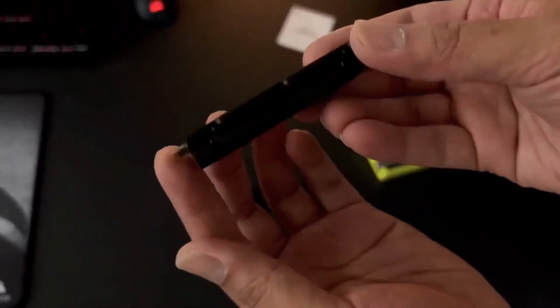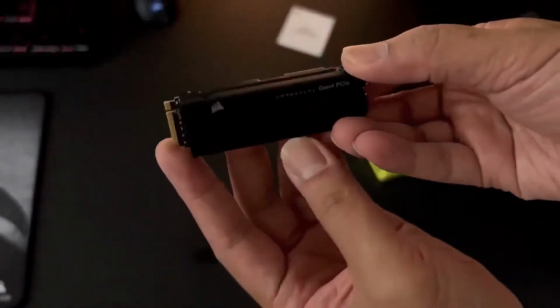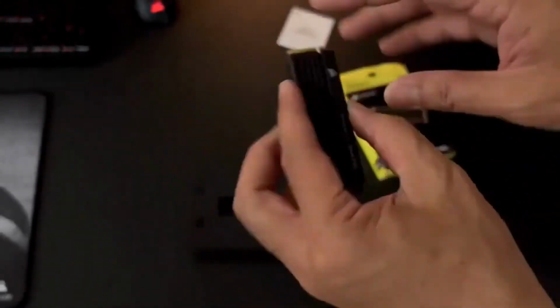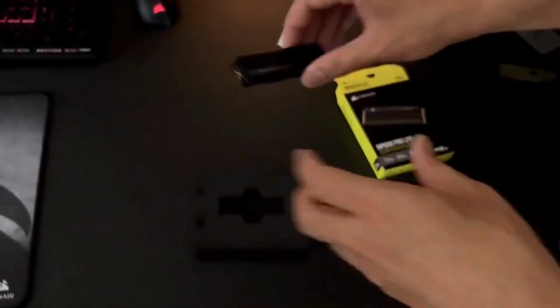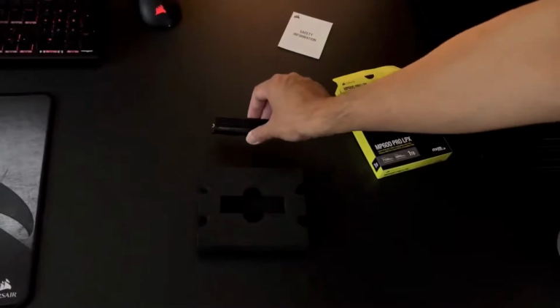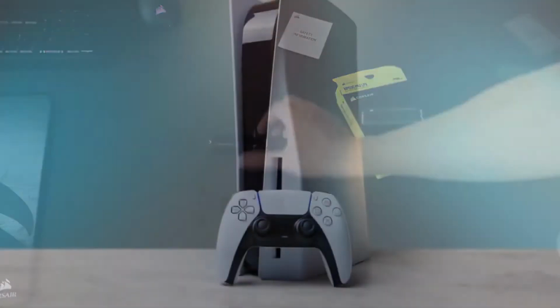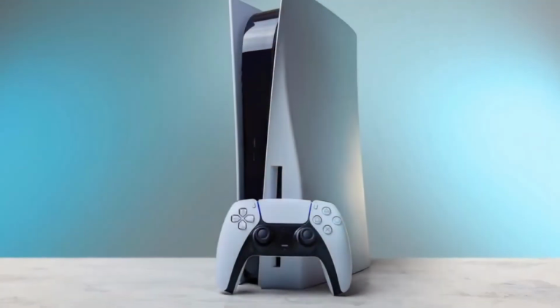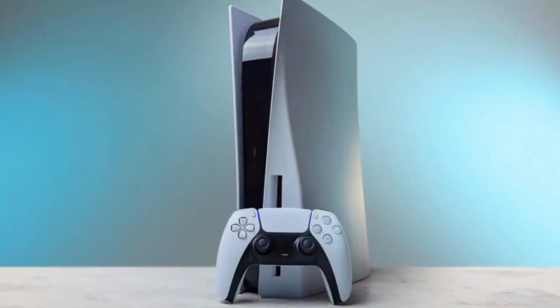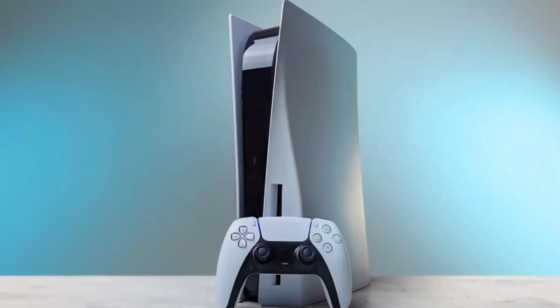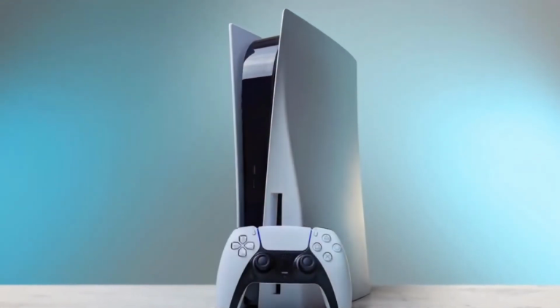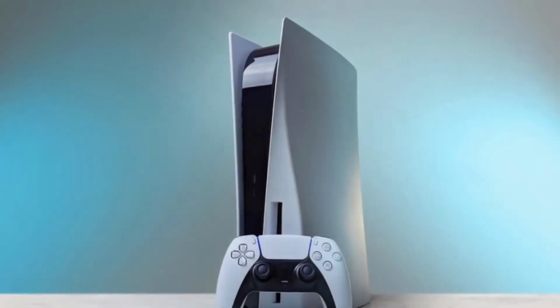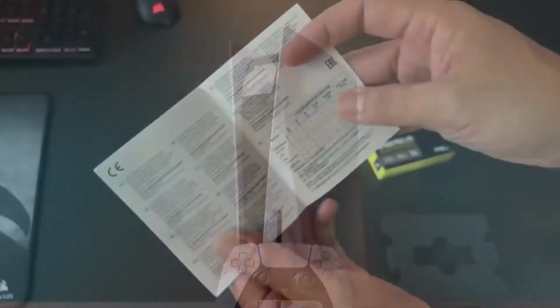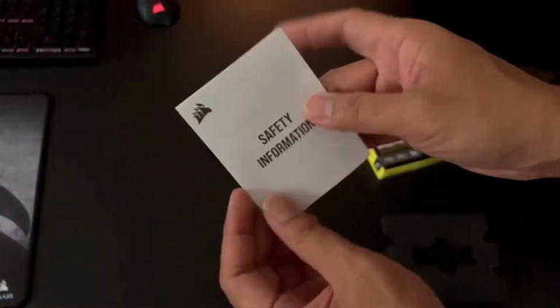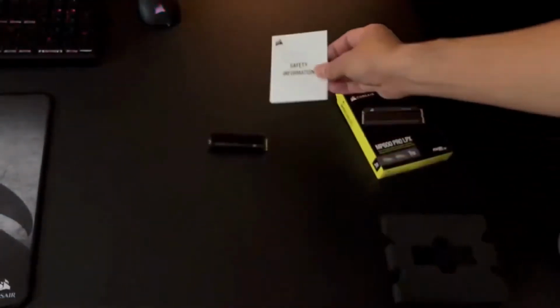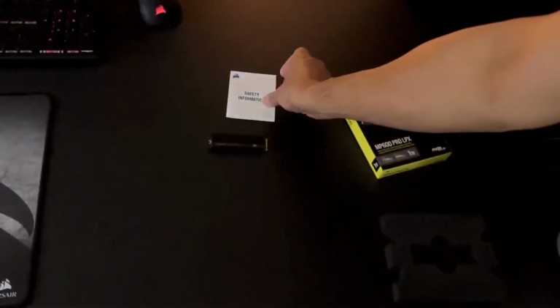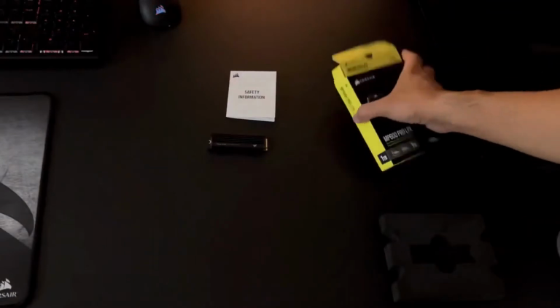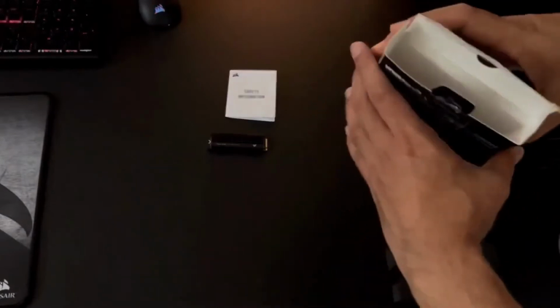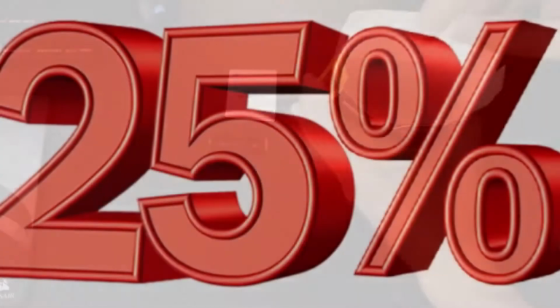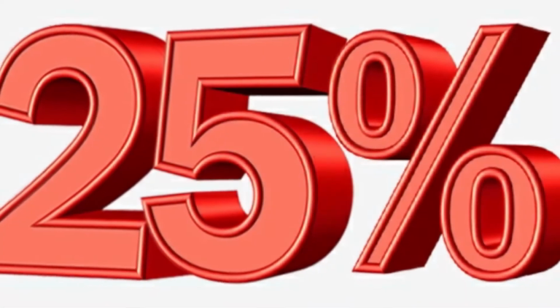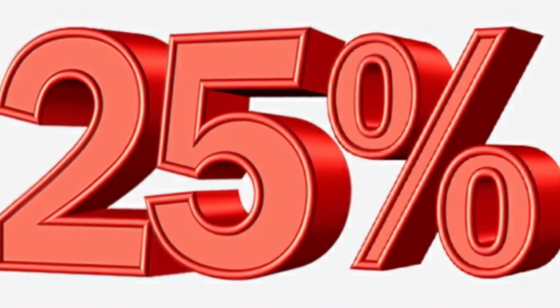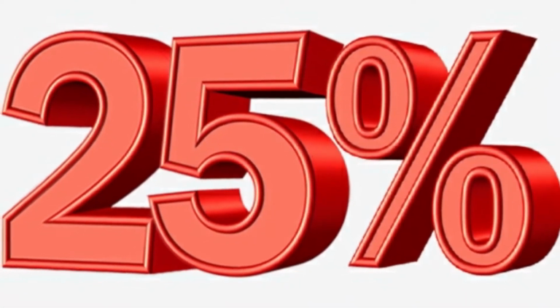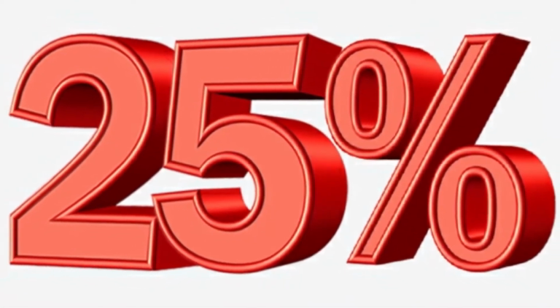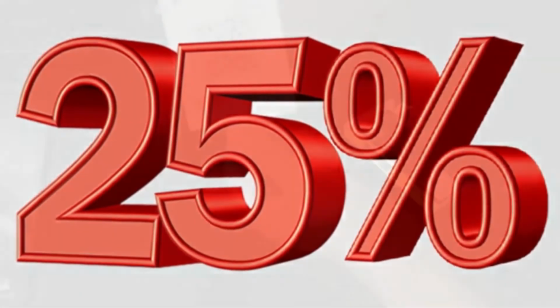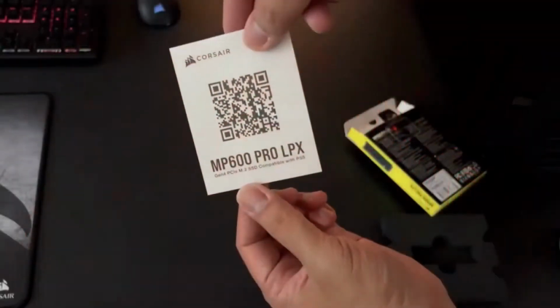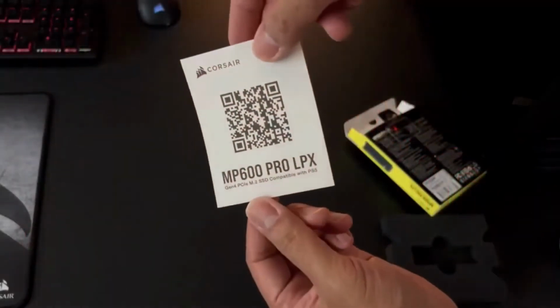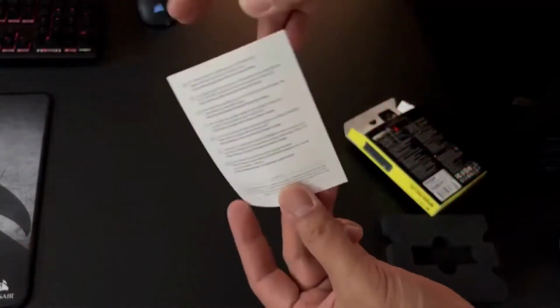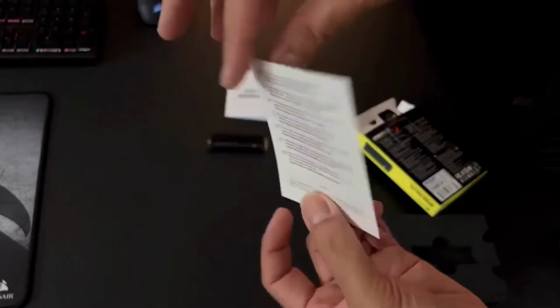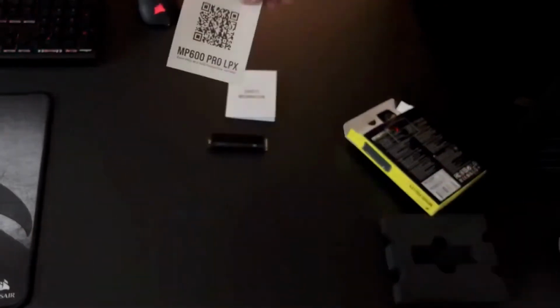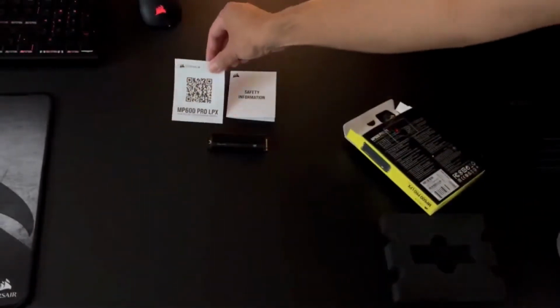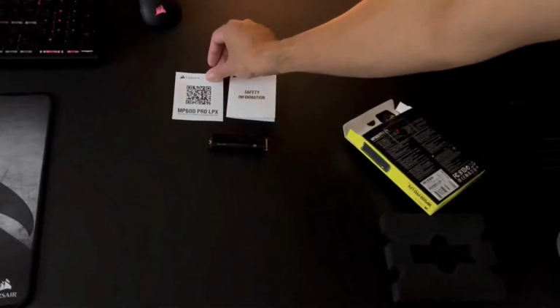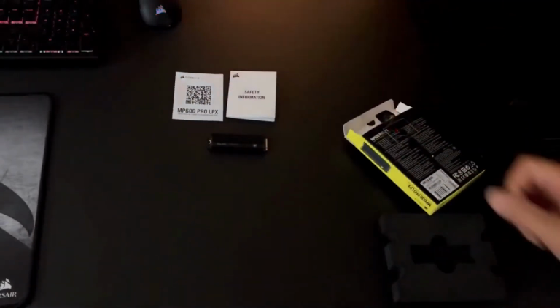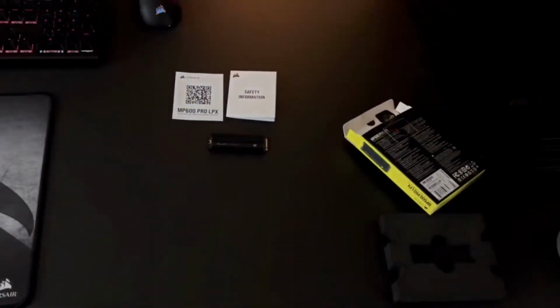Now that it's been a while since compatible M.2 SSDs were launched for the PS5, prices for drives like the MP600 Pro LPX have dropped by roughly 25%. This is a great time to upgrade for gamers who are tired of deleting huge AAA games to make way for new ones.